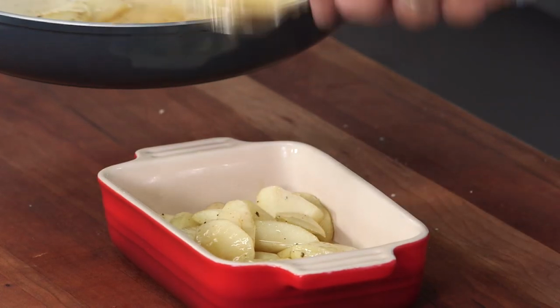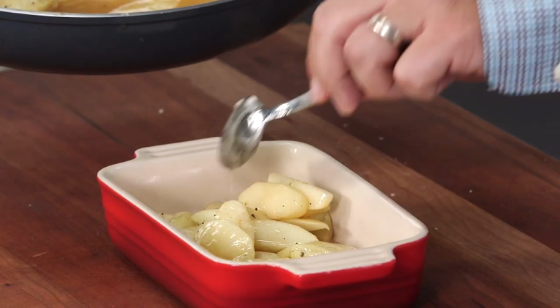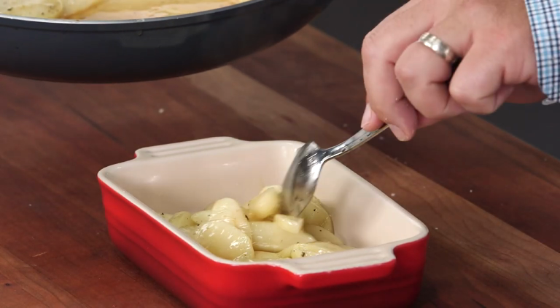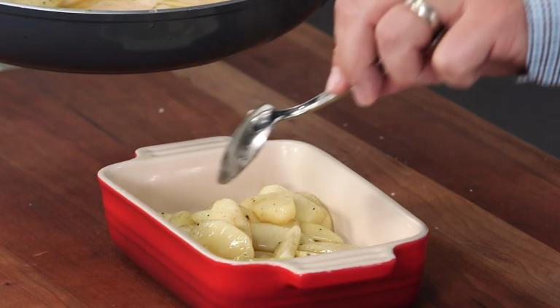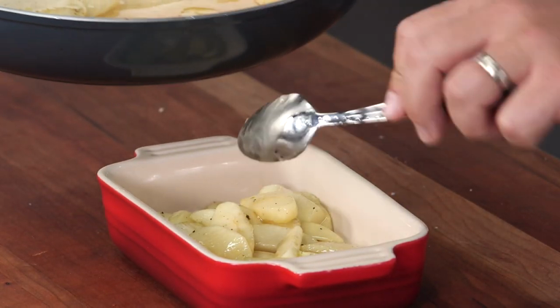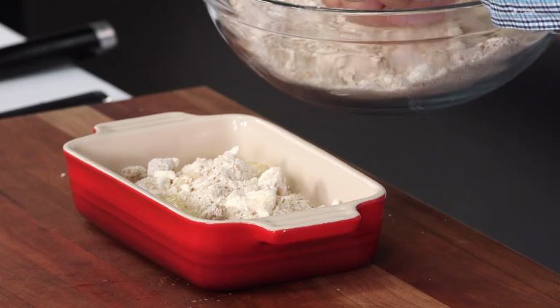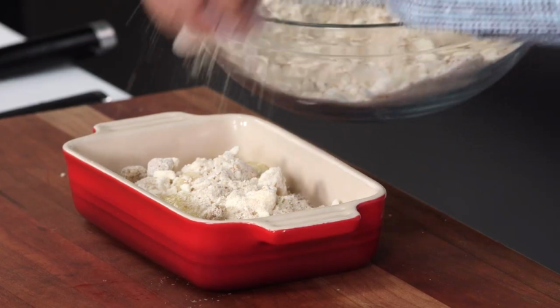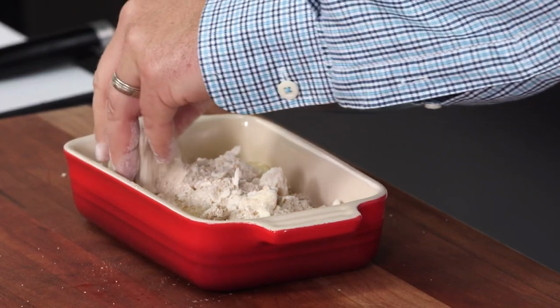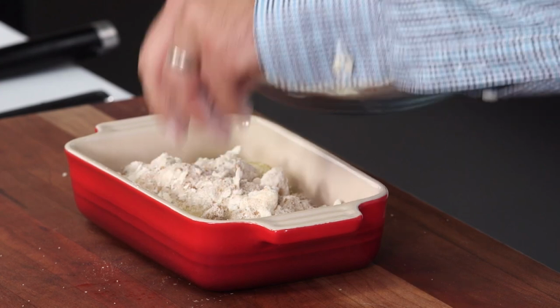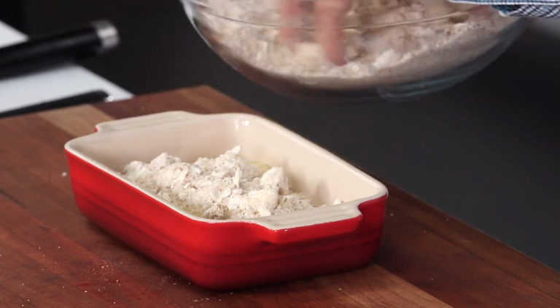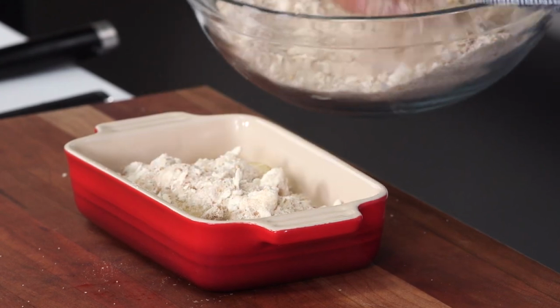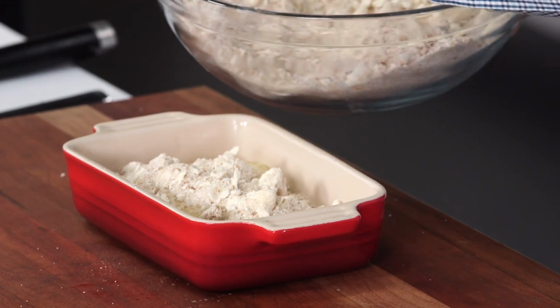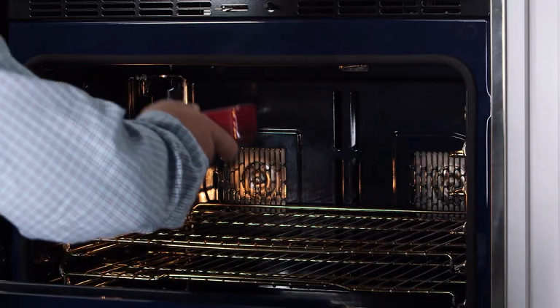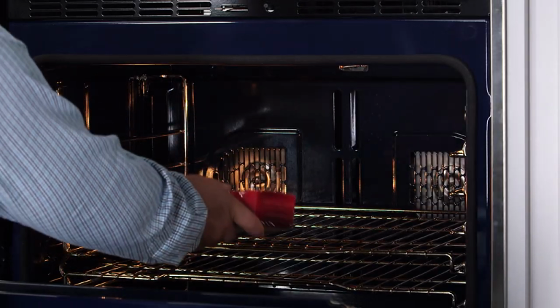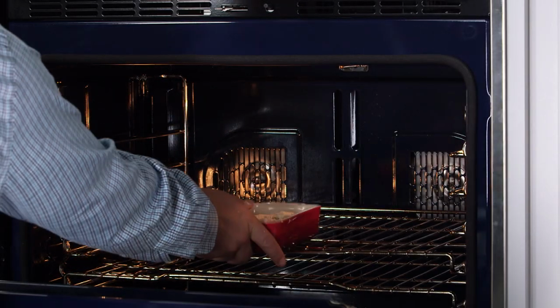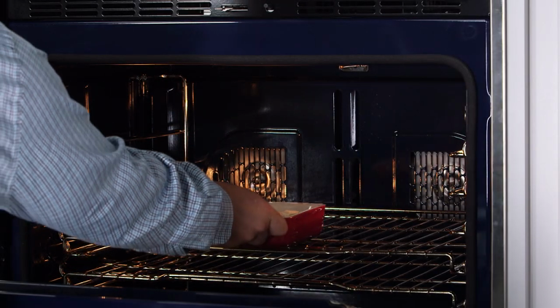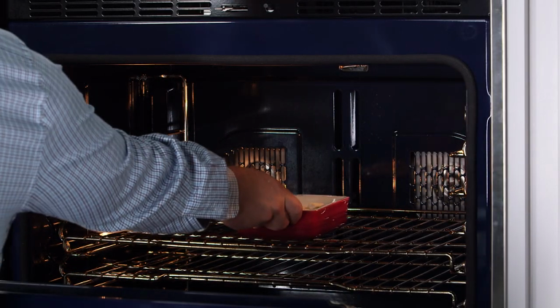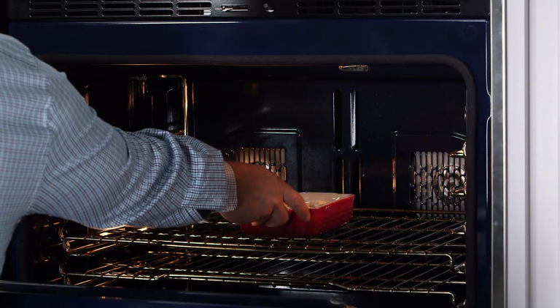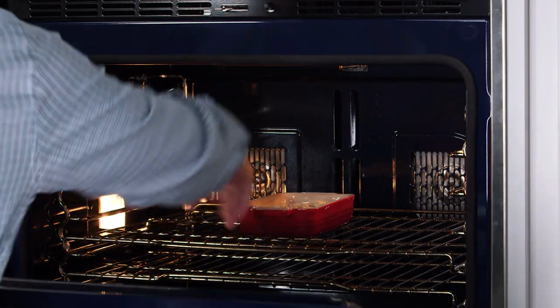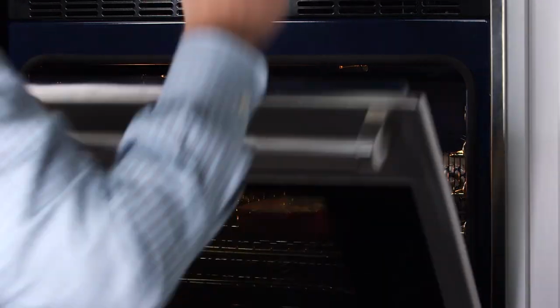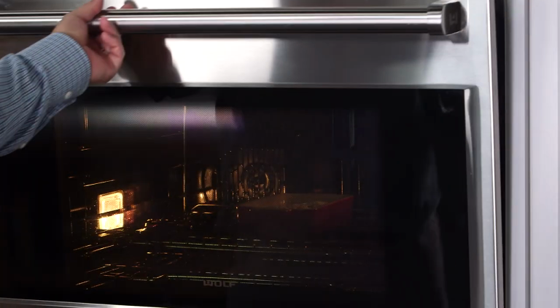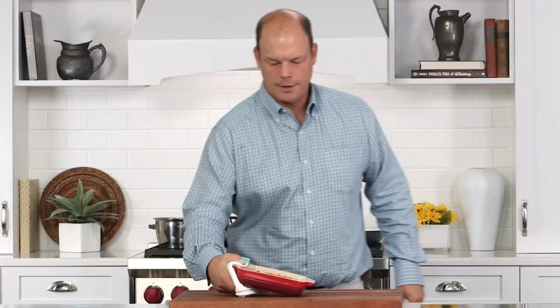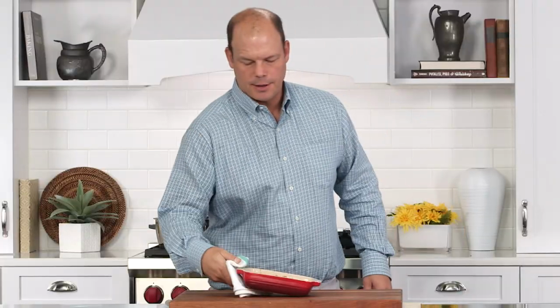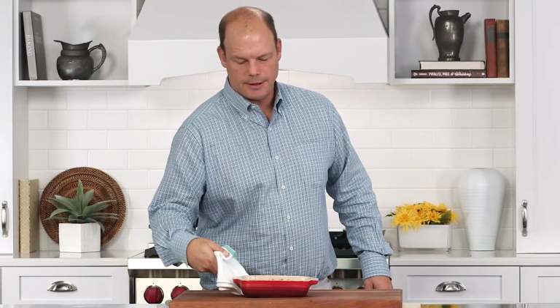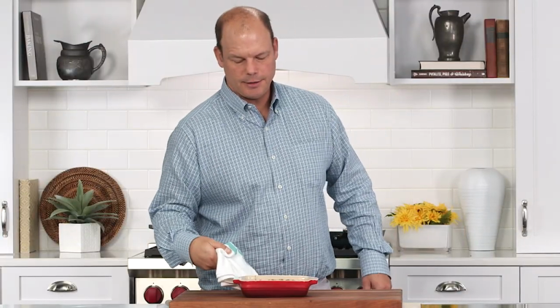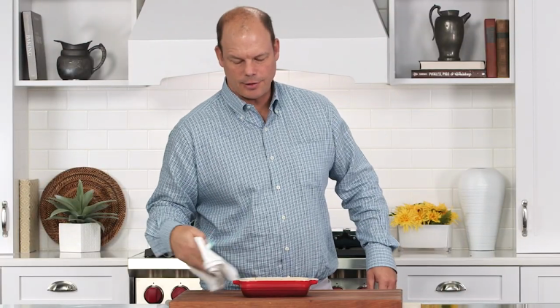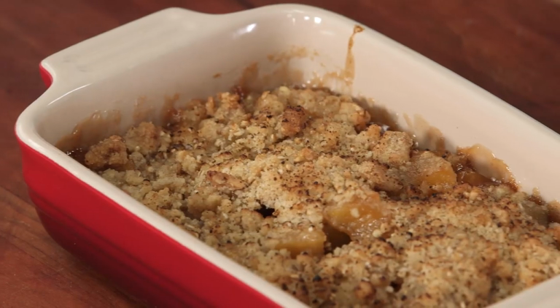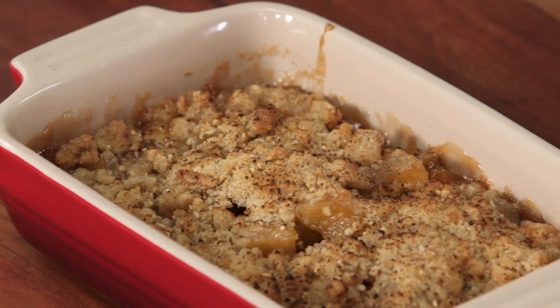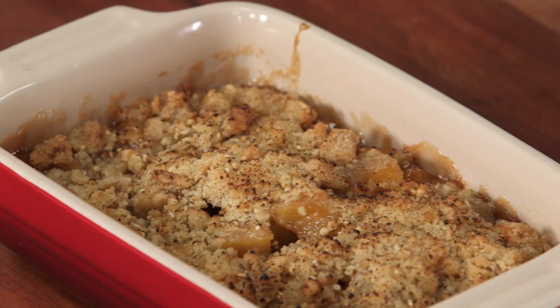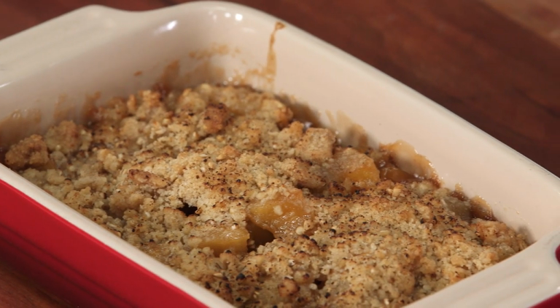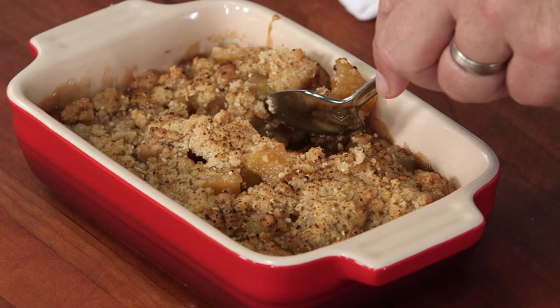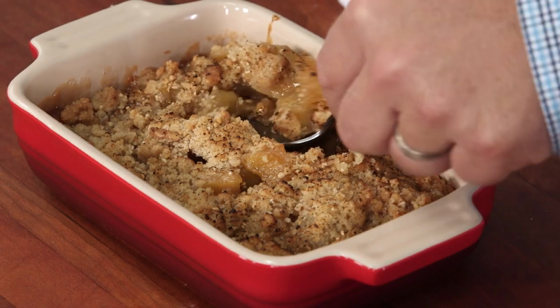Basically we're going to take this and bake it at 350 degrees for about 45 minutes. And here is our apple and cardamom cobbler — hope you enjoy.